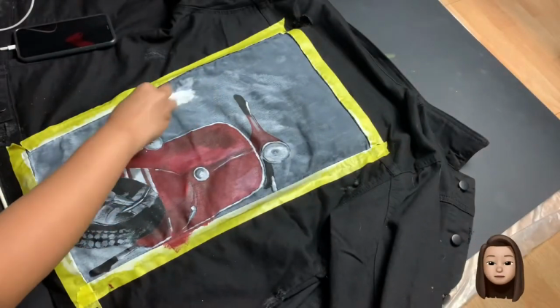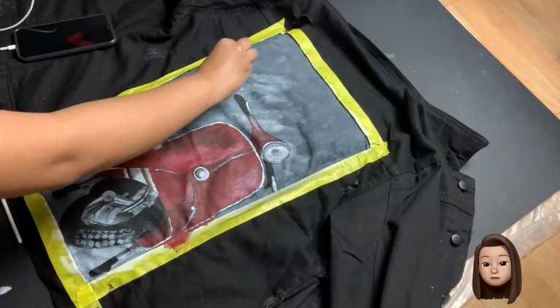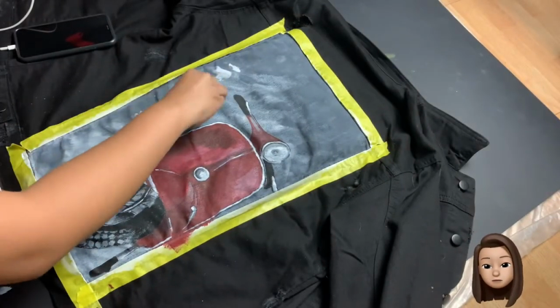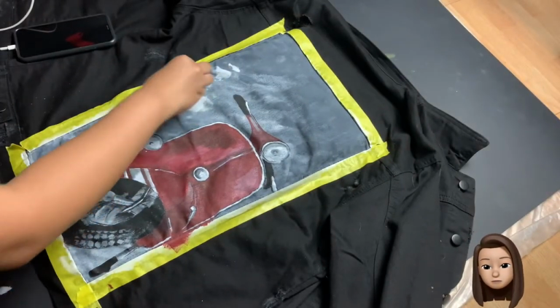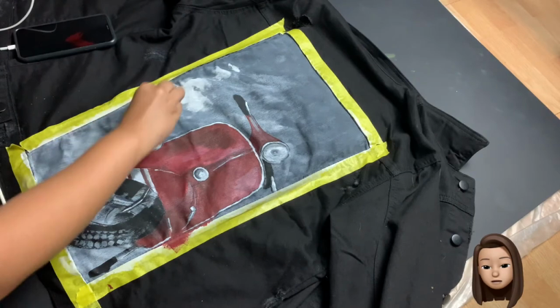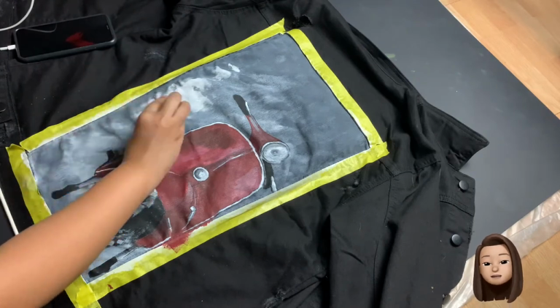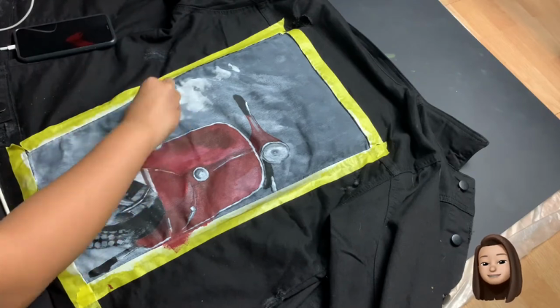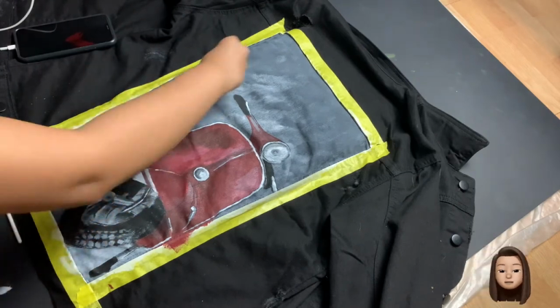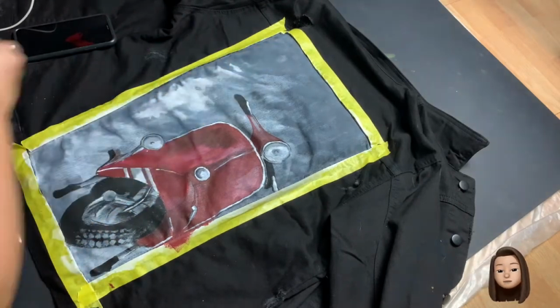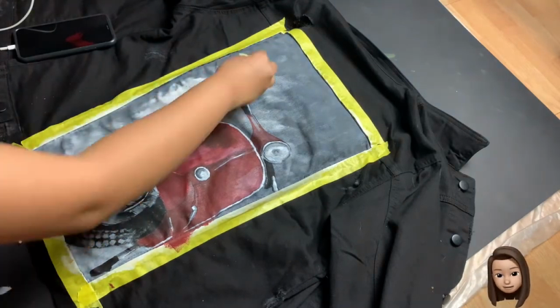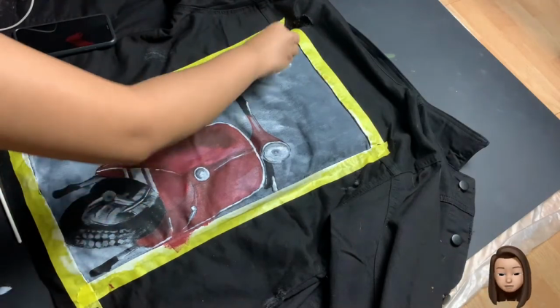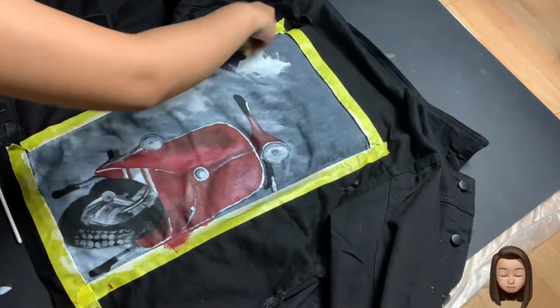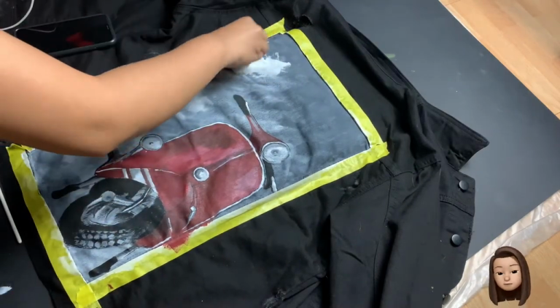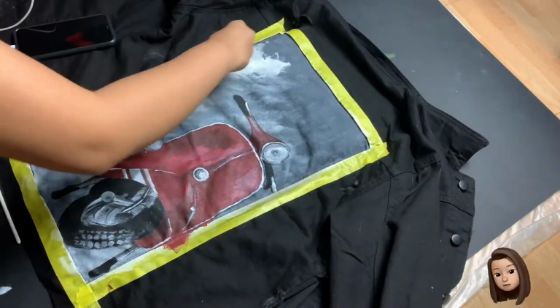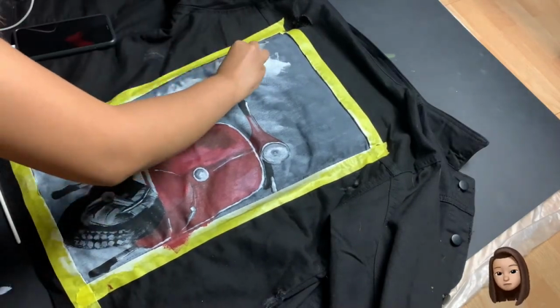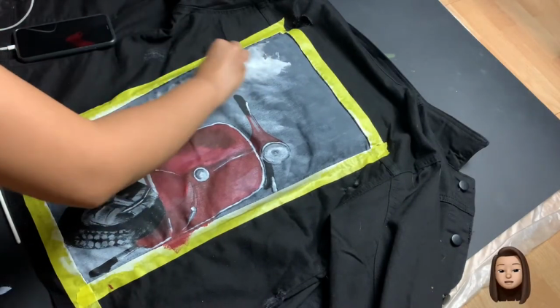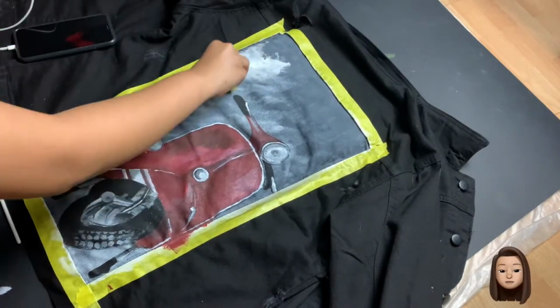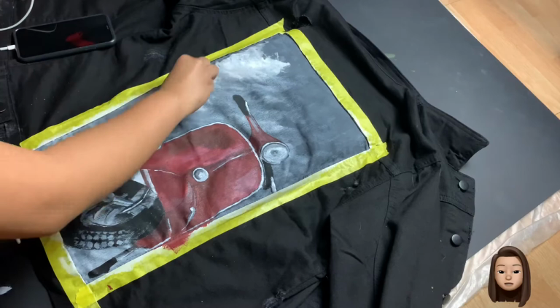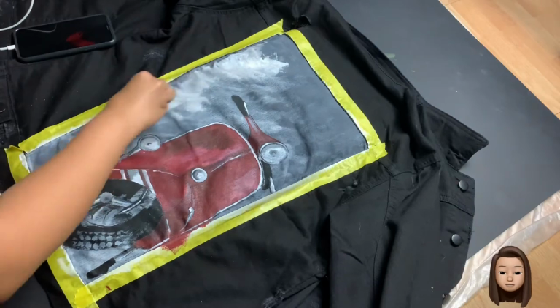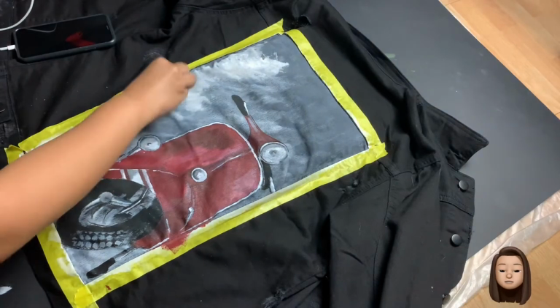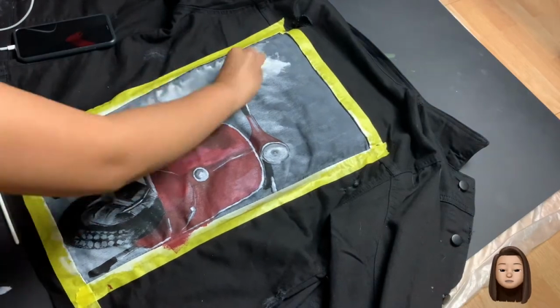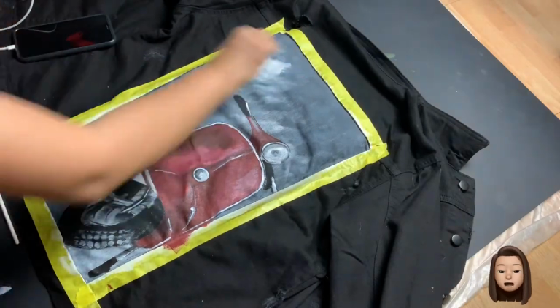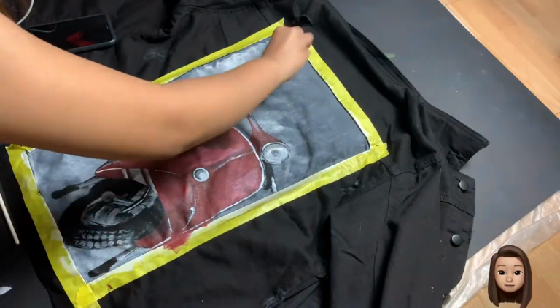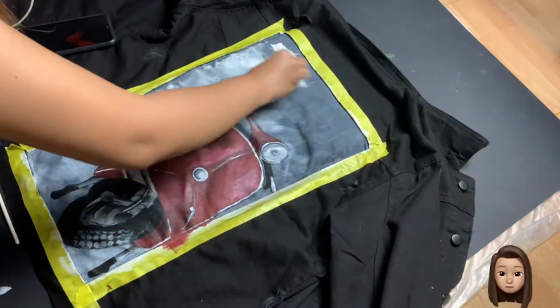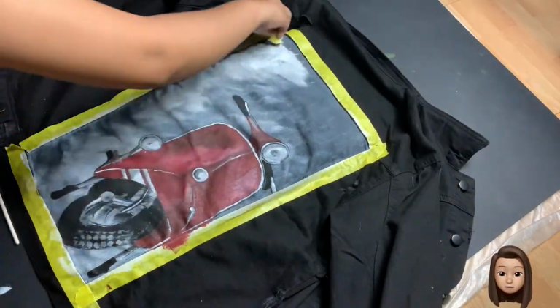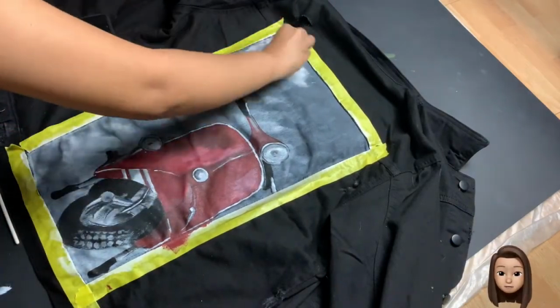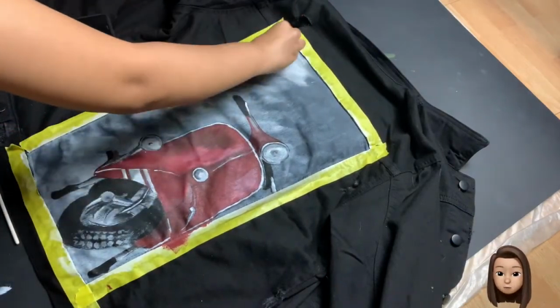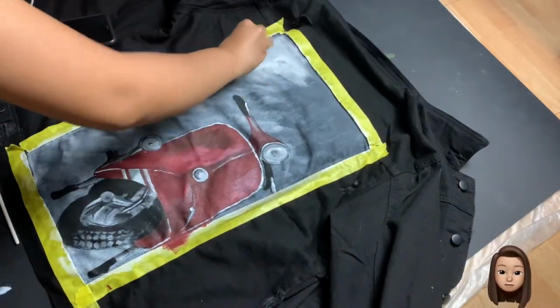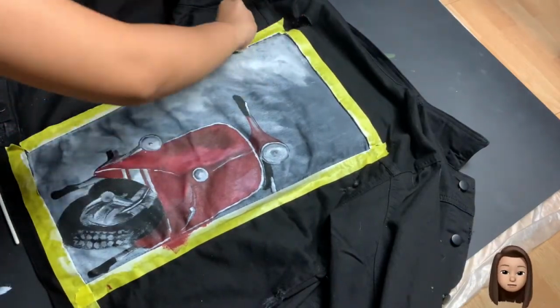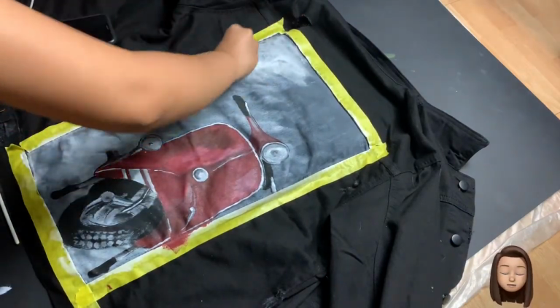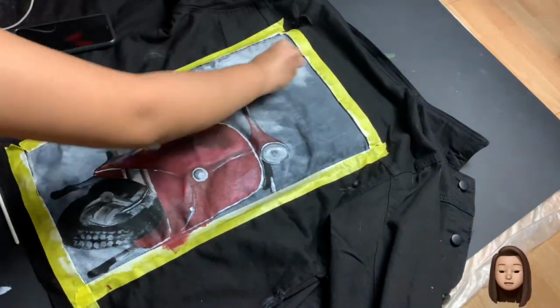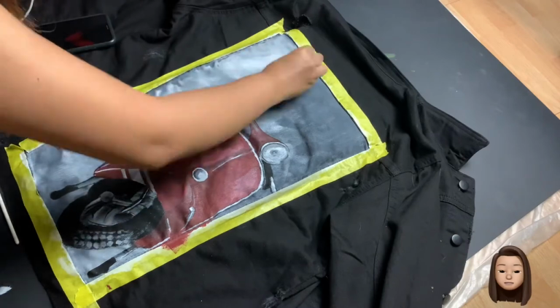Or you can do the hot iron technique. Once the paint has dried for 24 hours you can set it with a hot iron — just make sure you have a parchment paper in between the hot iron and the denim.